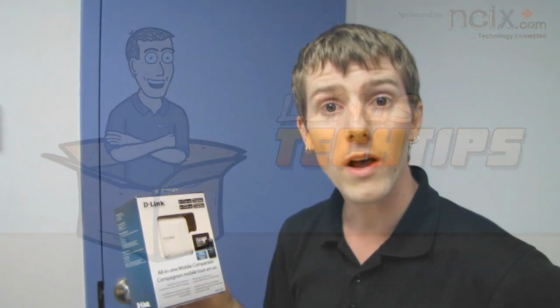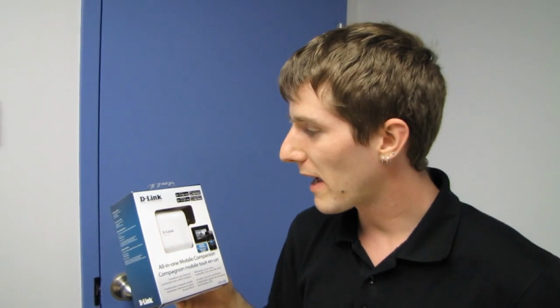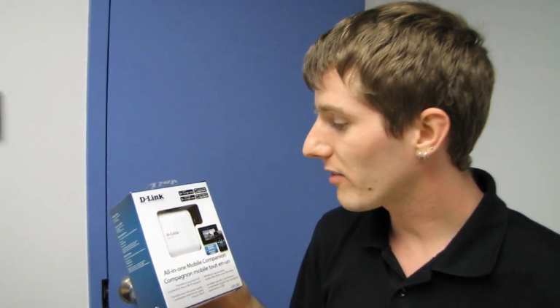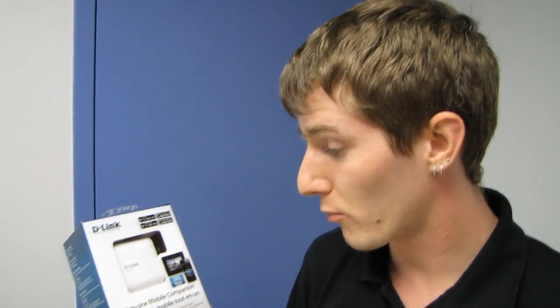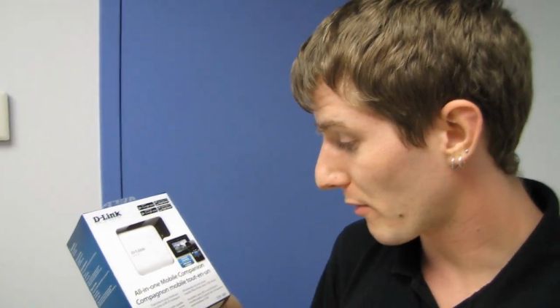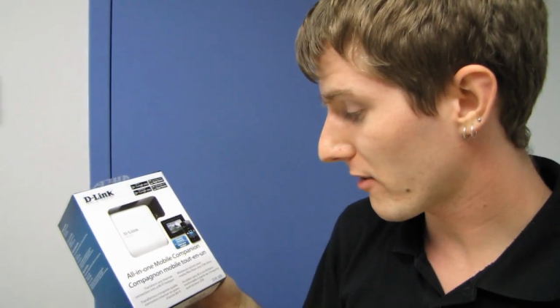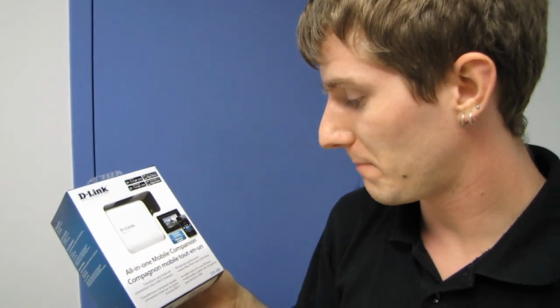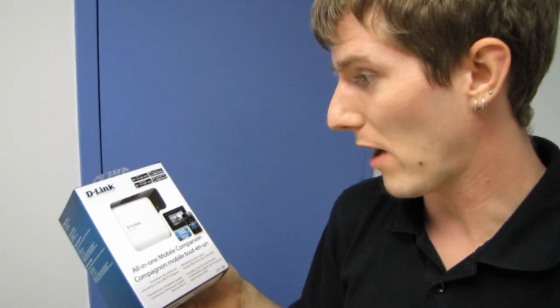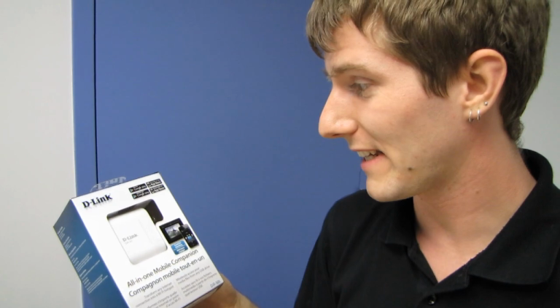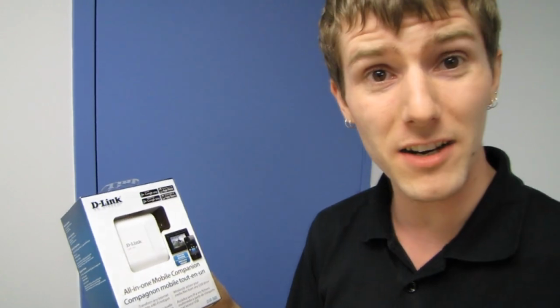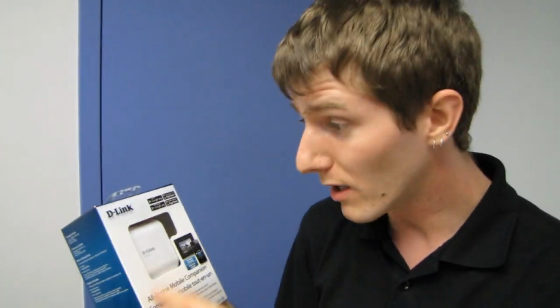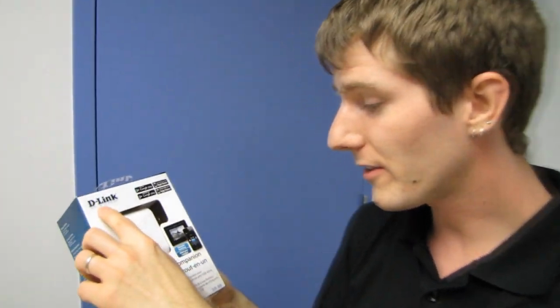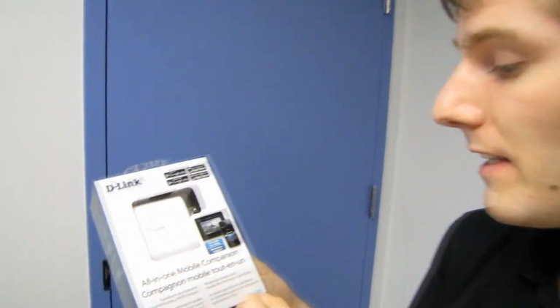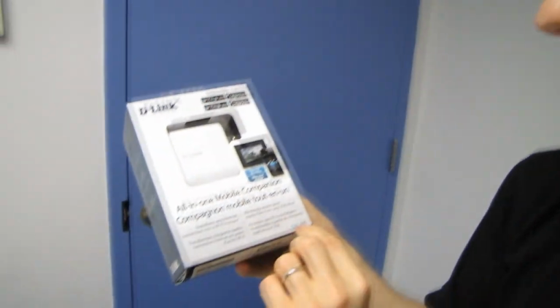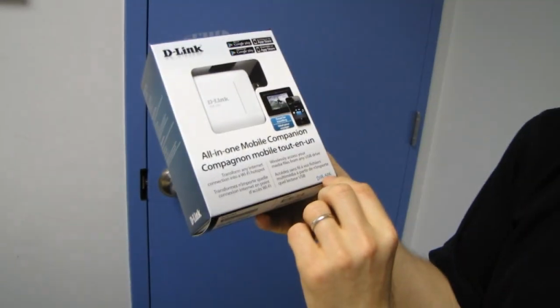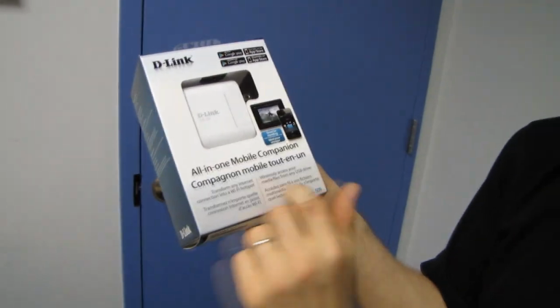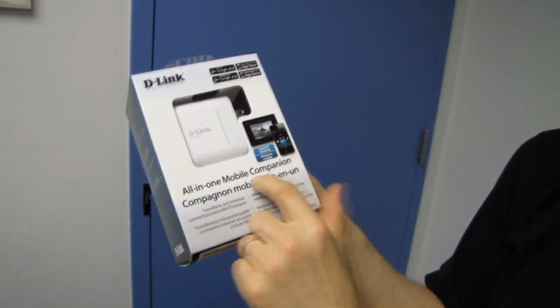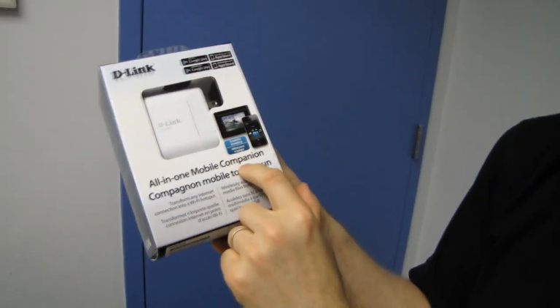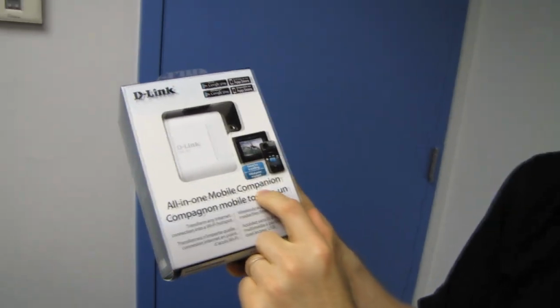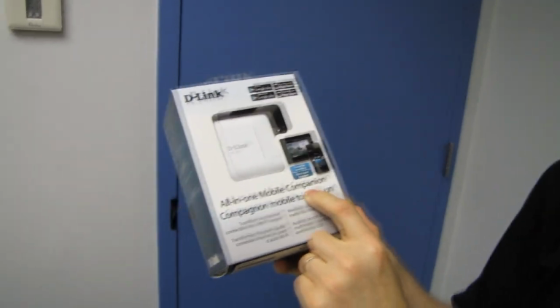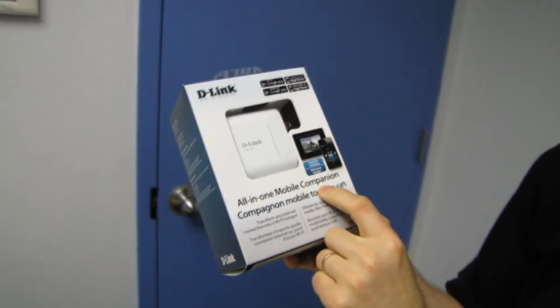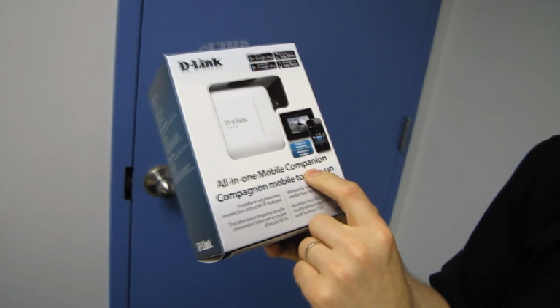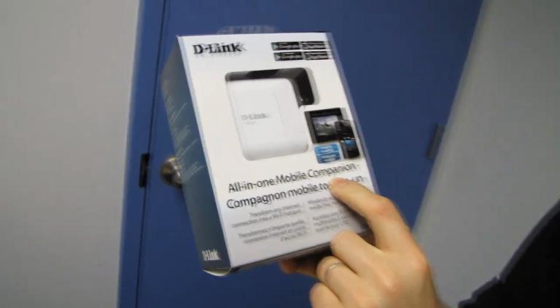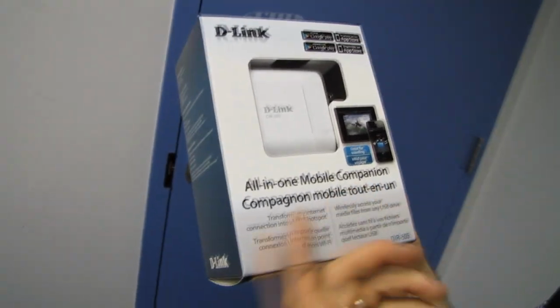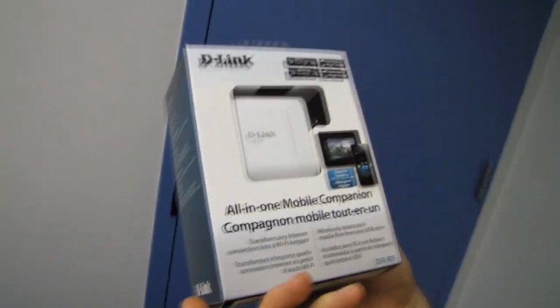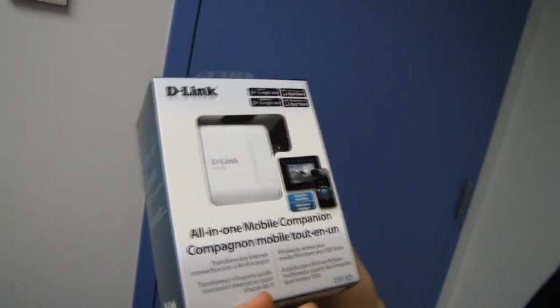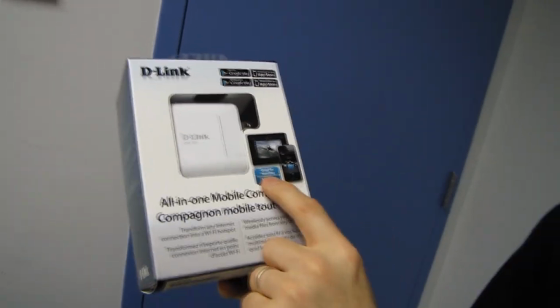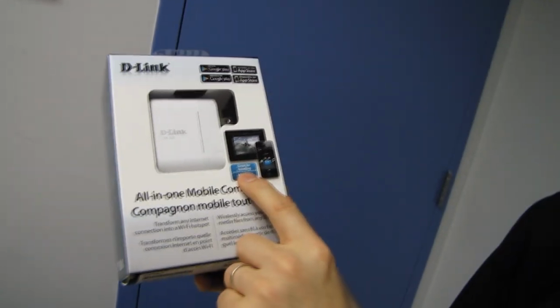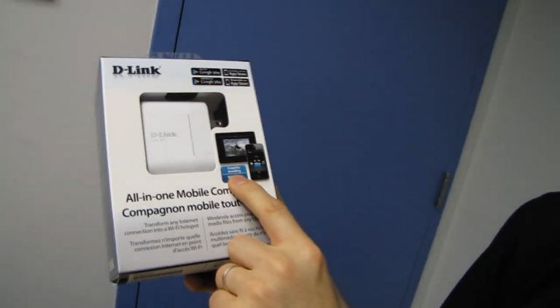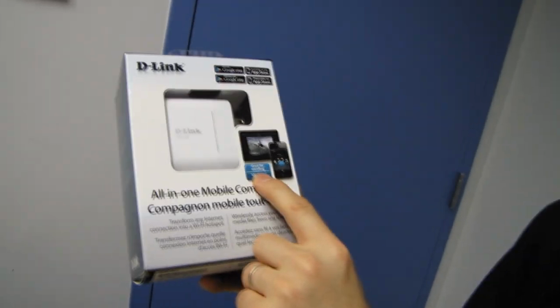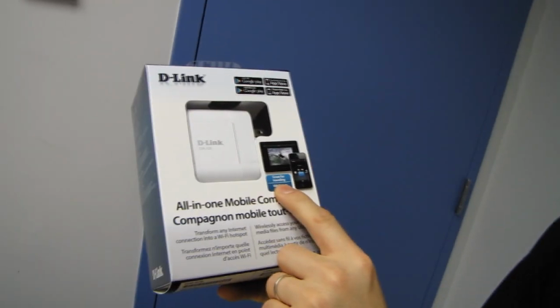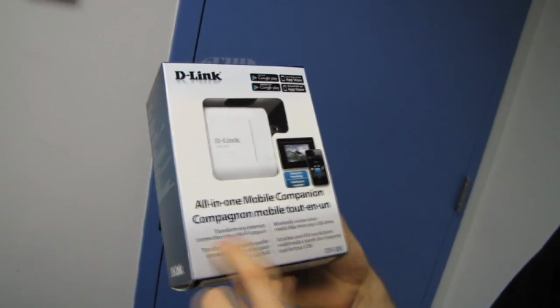Welcome to my unboxing of a router that I'm actually surprisingly excited about. This is the D-Link DIR505. It's an all-in-one mobile companion, which I think they mean to say is mini-router. Great for traveling.